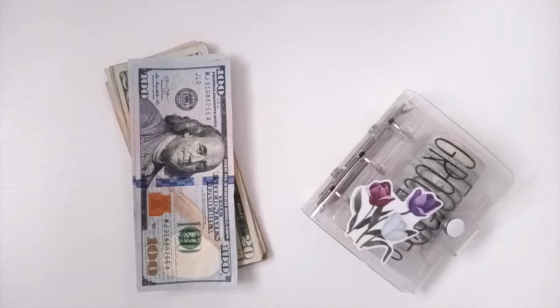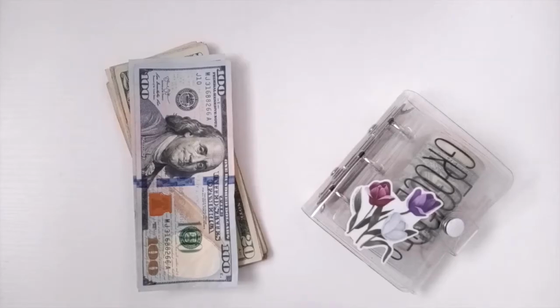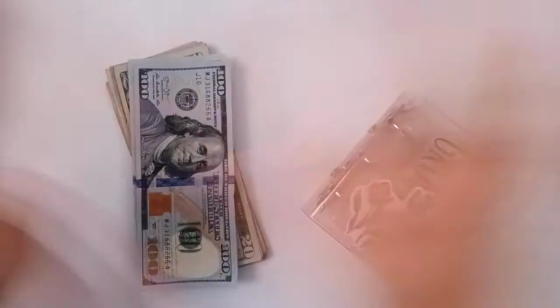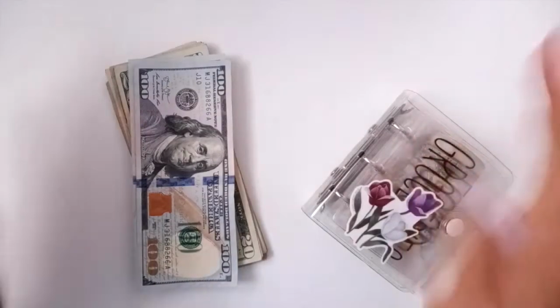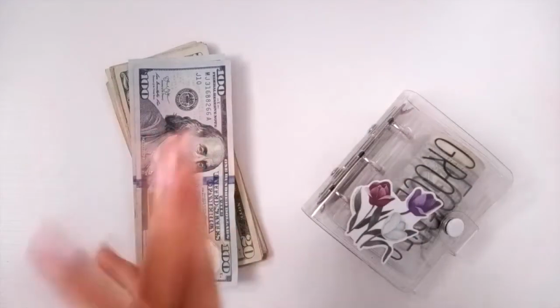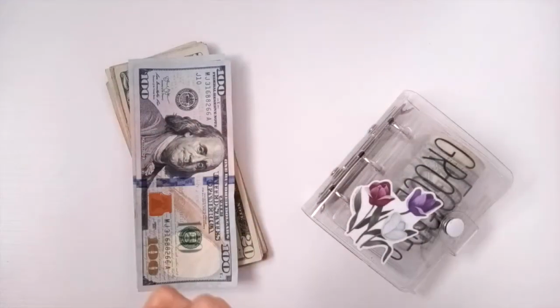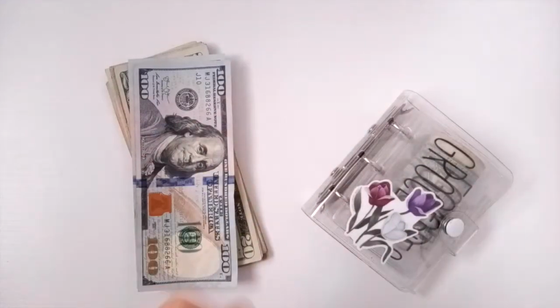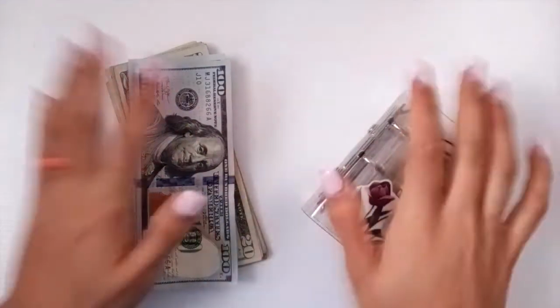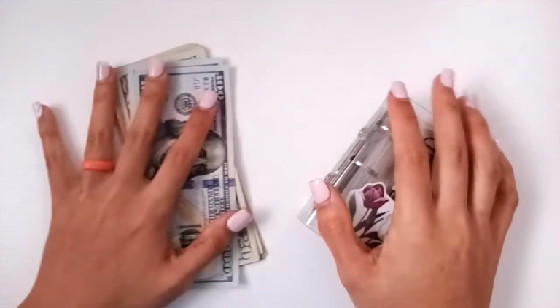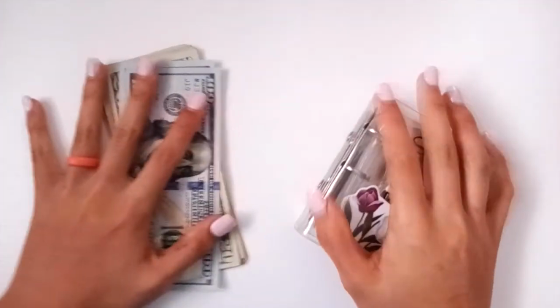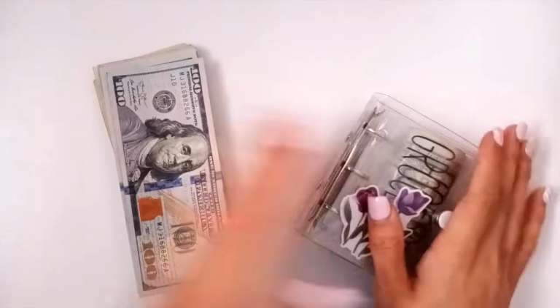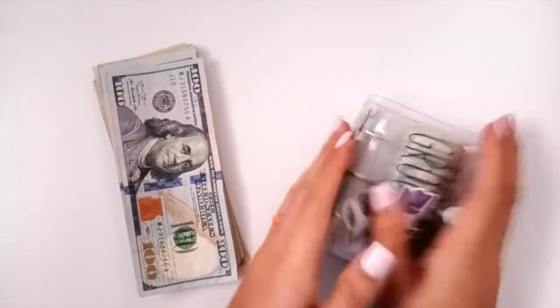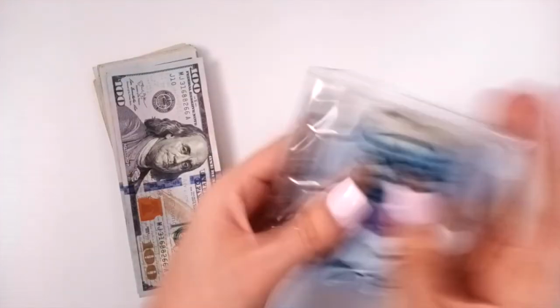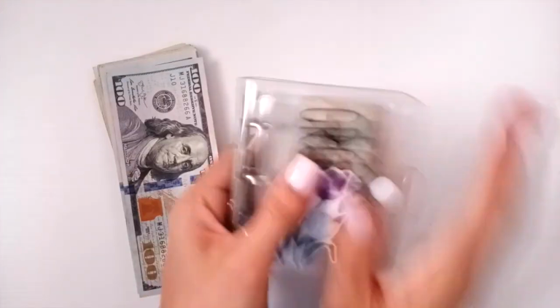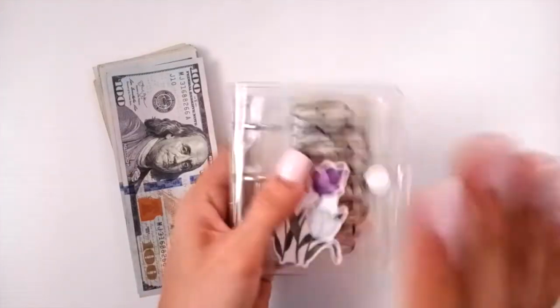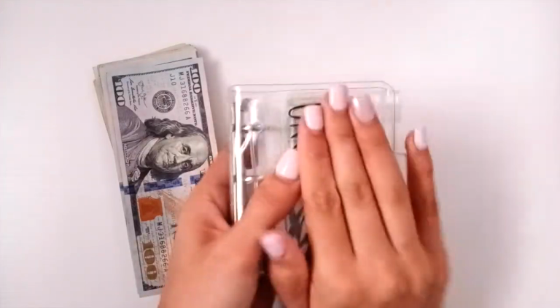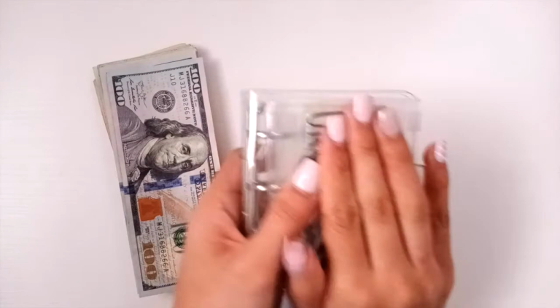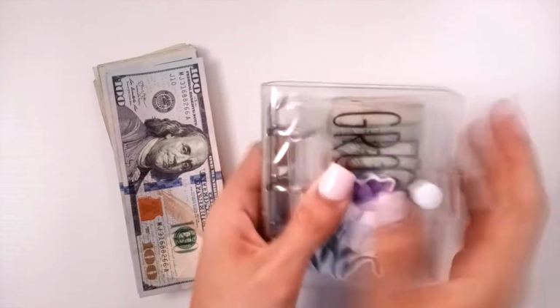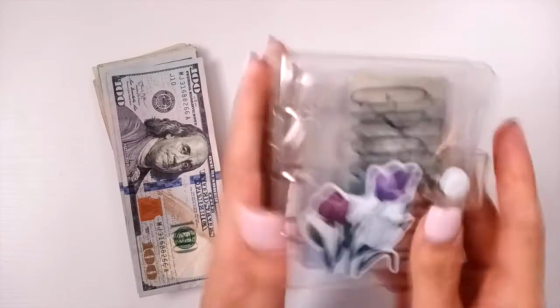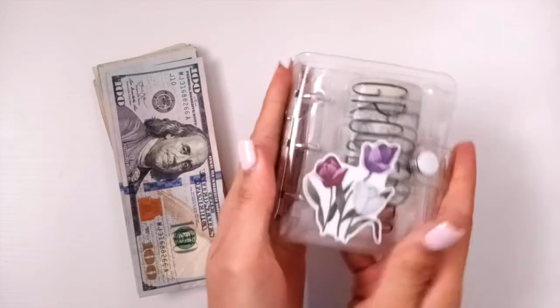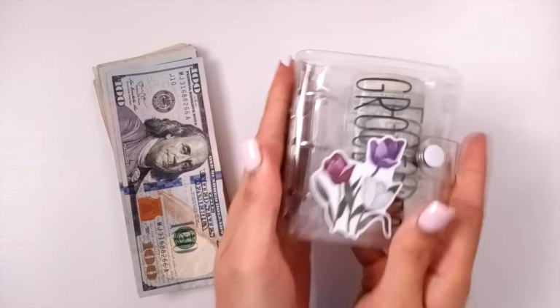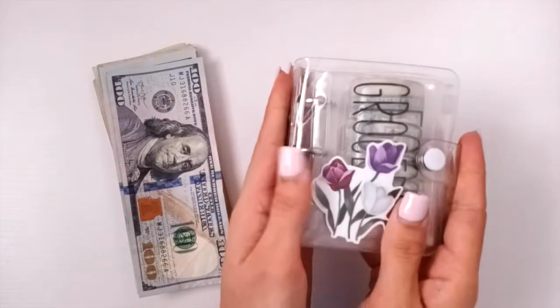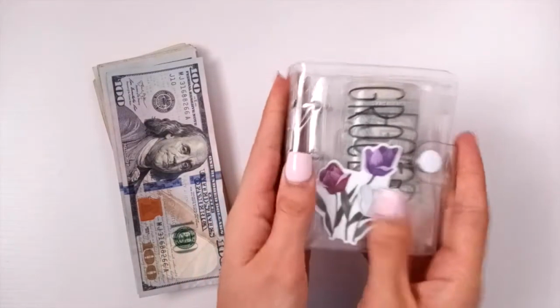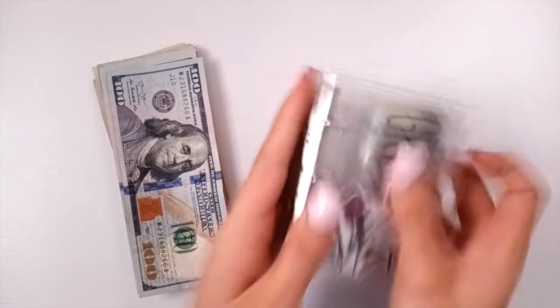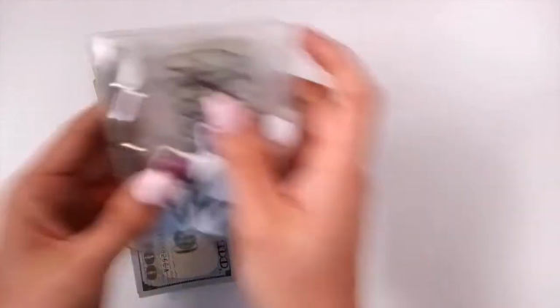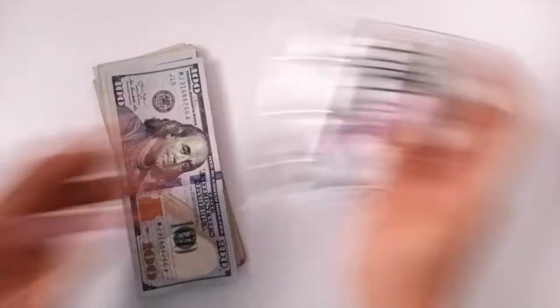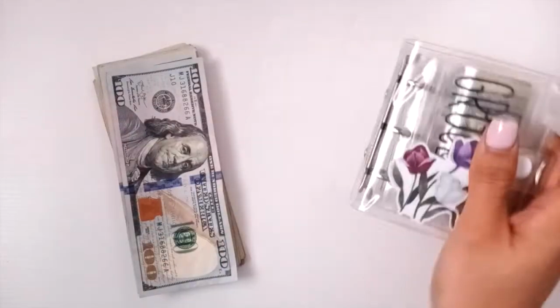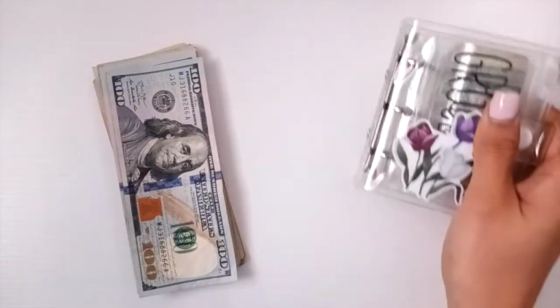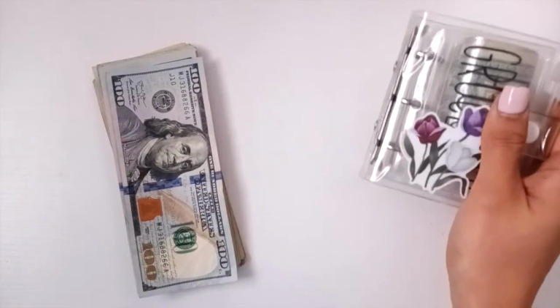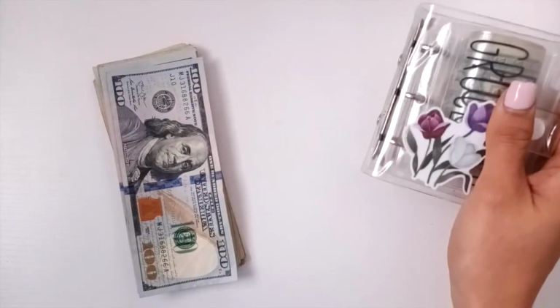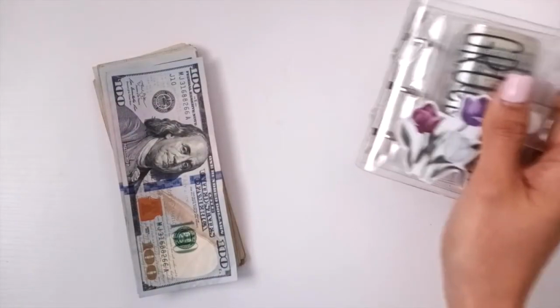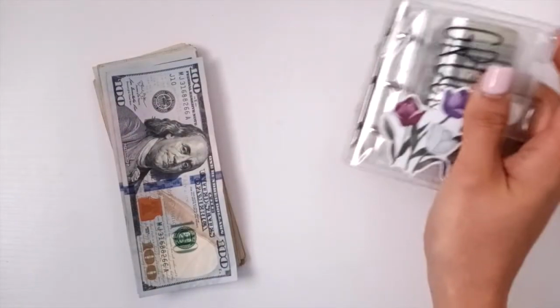Hi friends! Welcome to my channel. Today we're going to be cash stuffing my everyday expenses, which are in this mini envelope. So let's go ahead and get started.